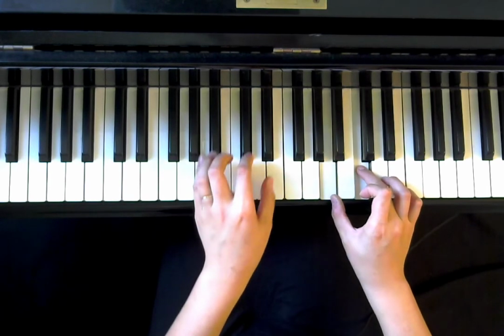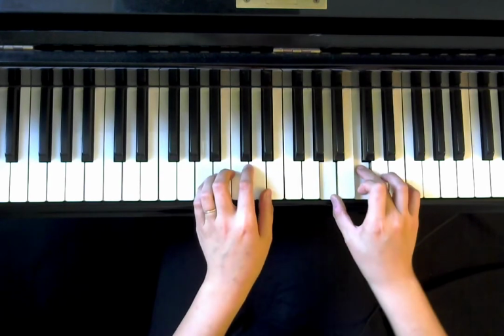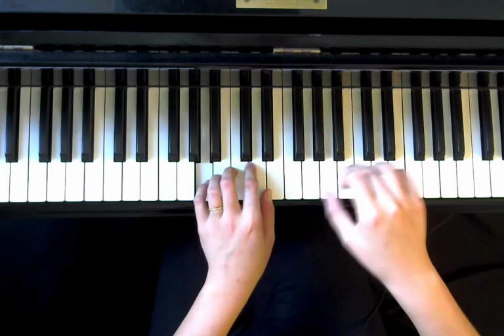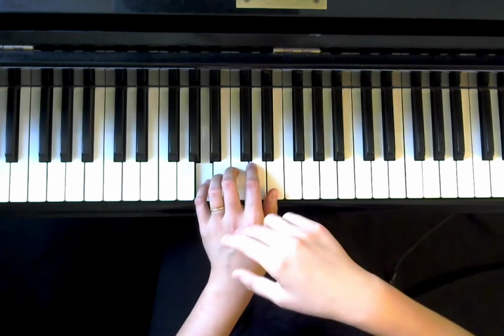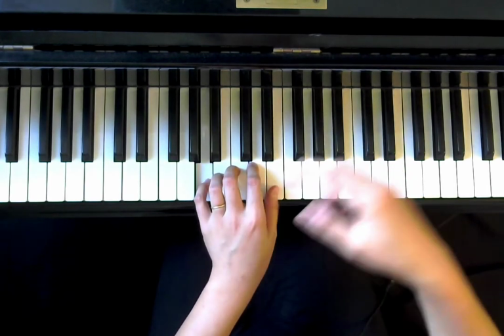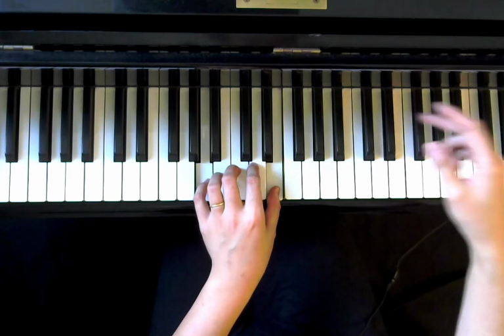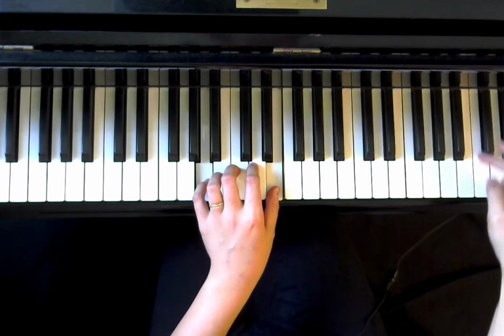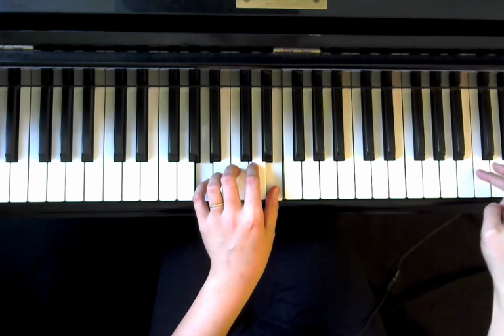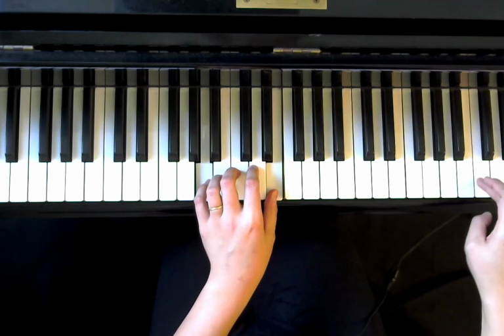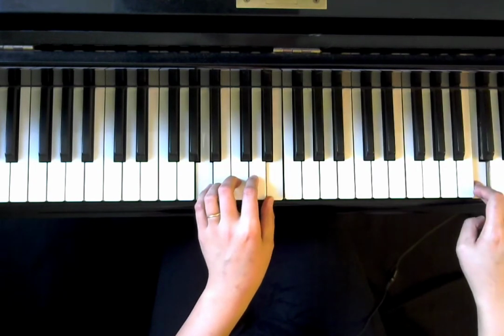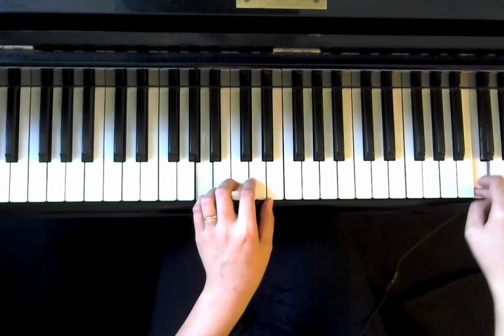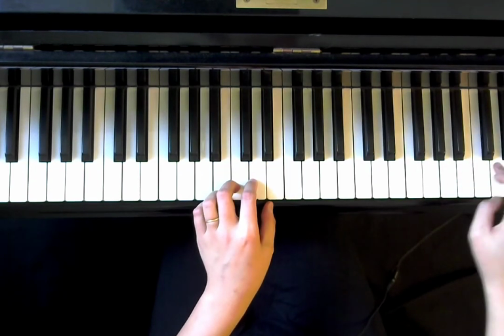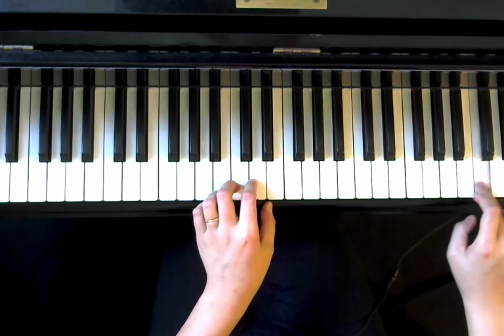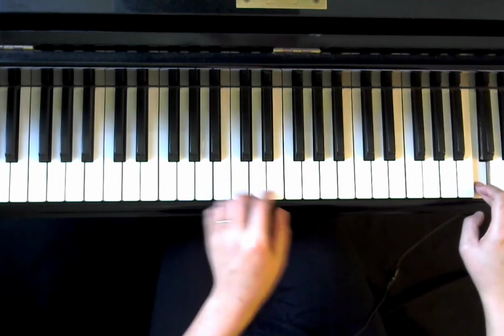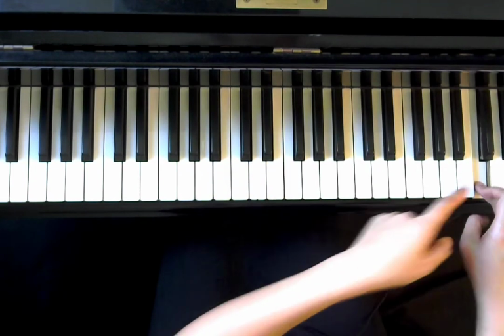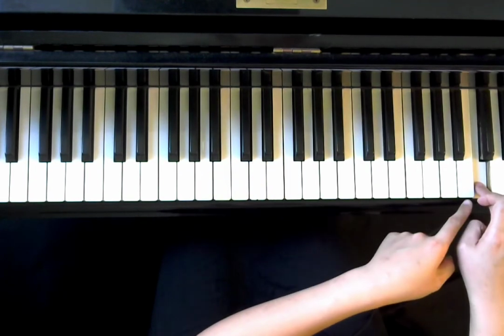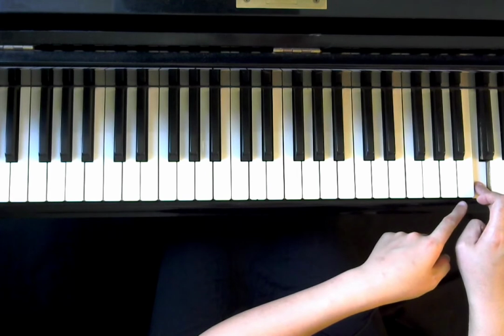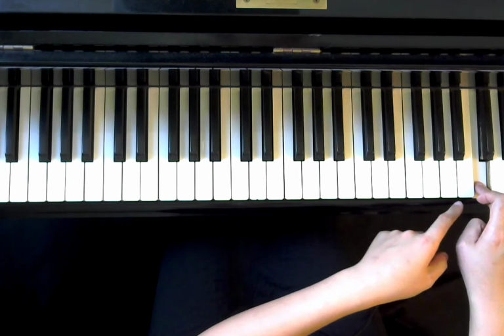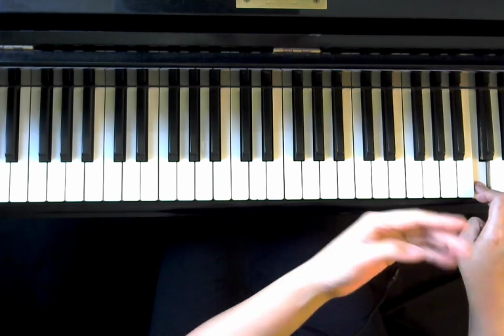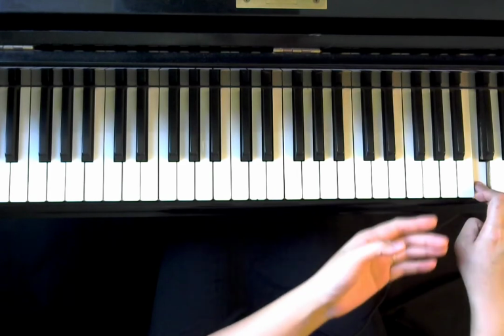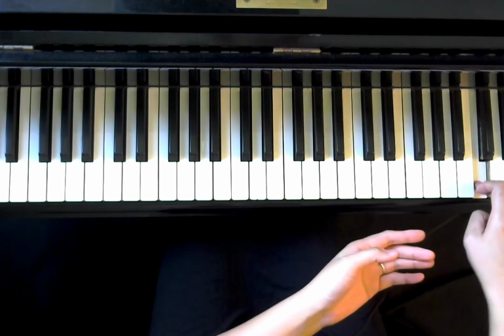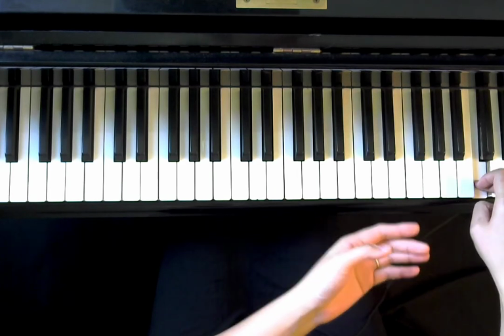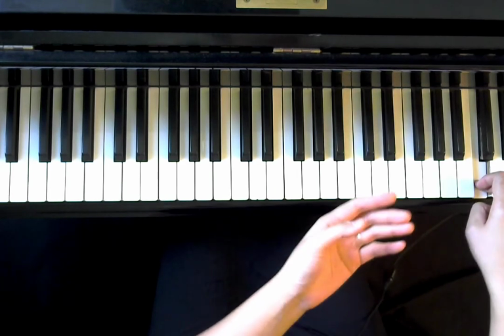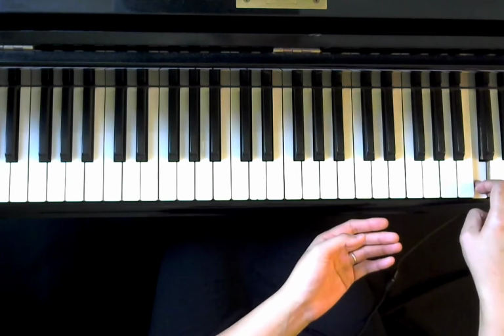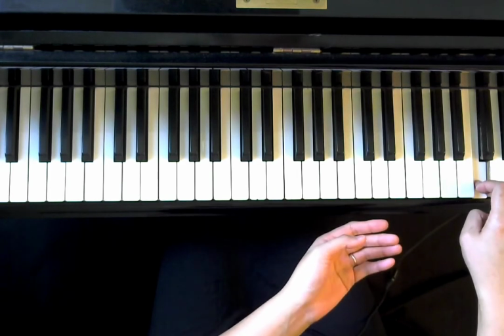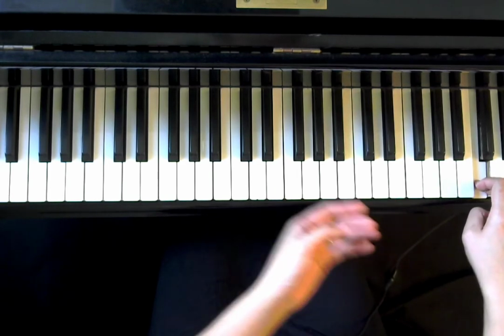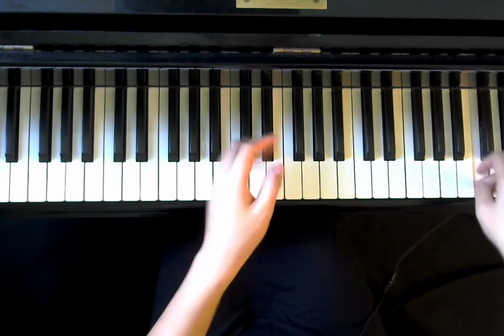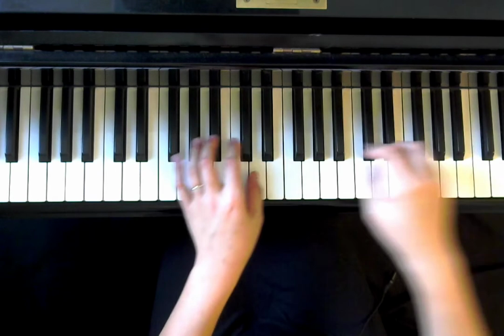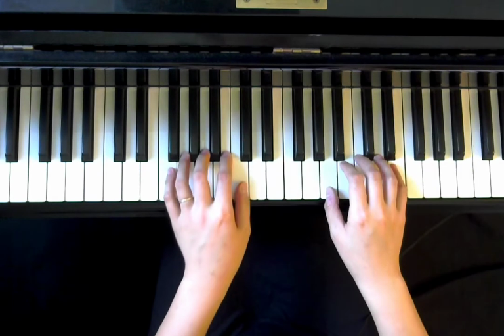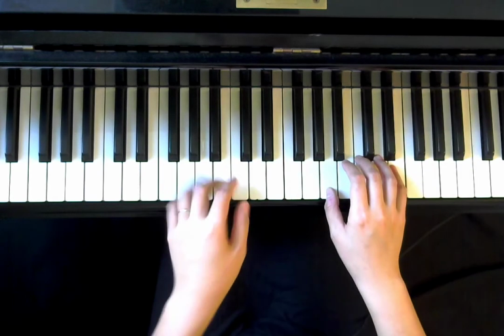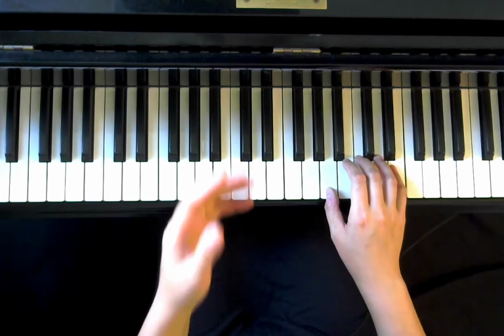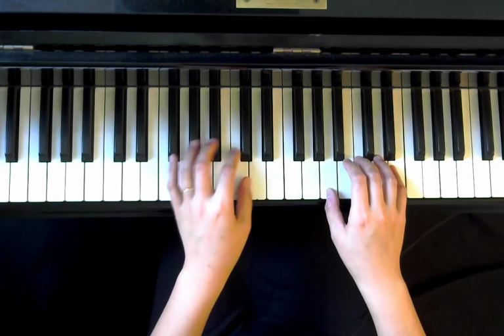And then you're going to bridge it over to this high C. This is the one that has a fermata on it, so you're going to pause on it and give it an extra beat. And then we're going to go to the second line.